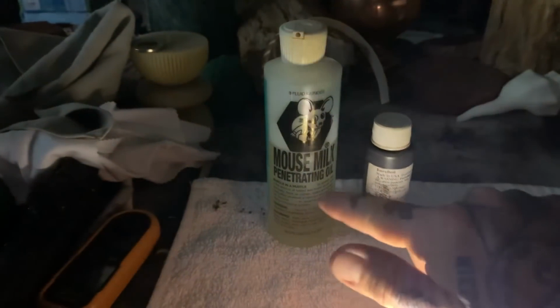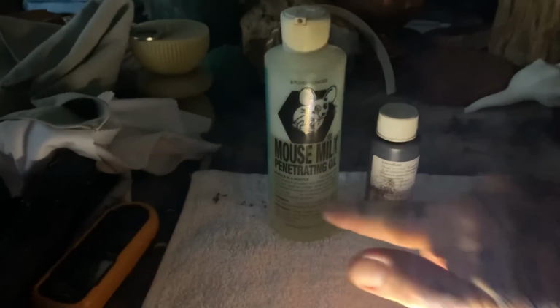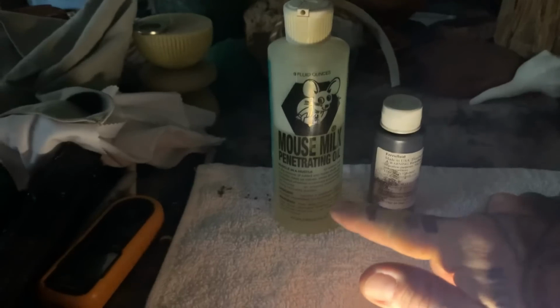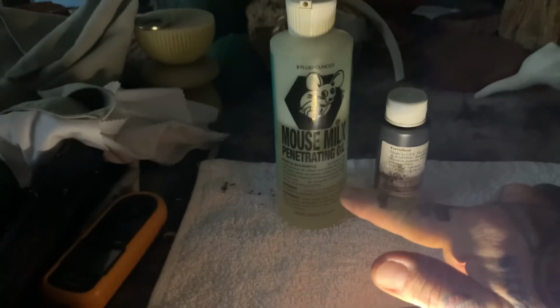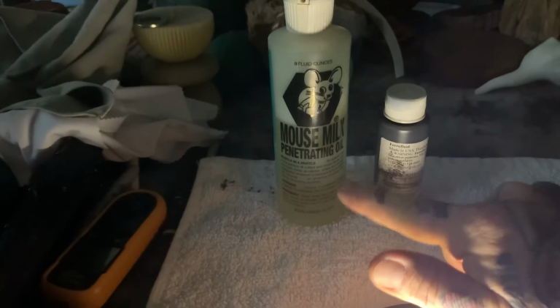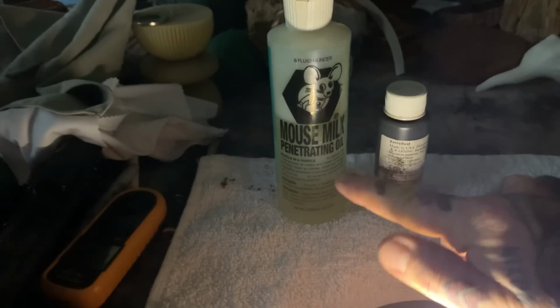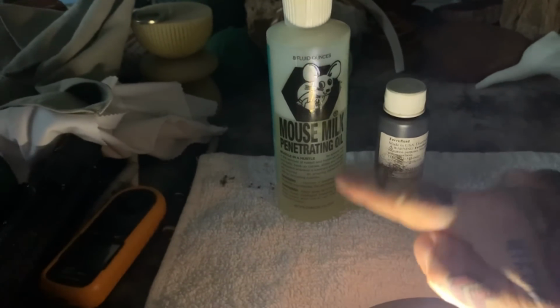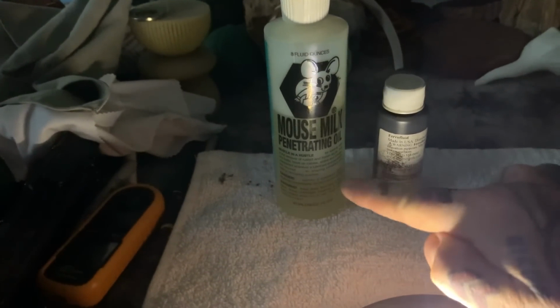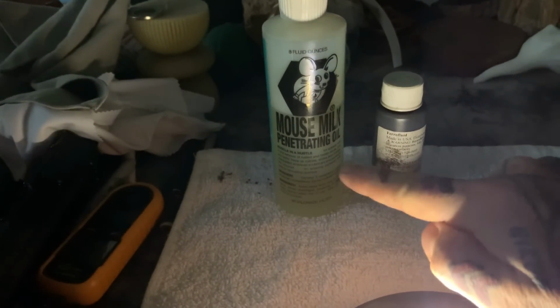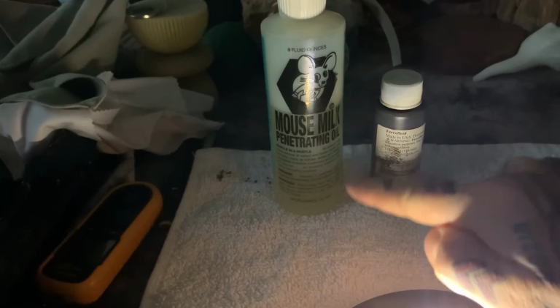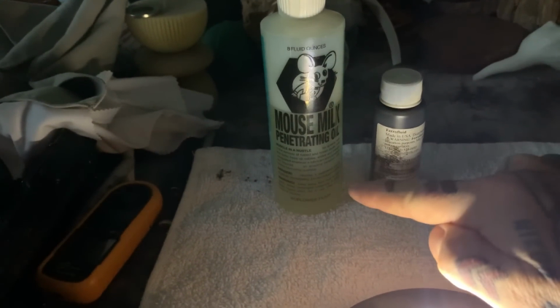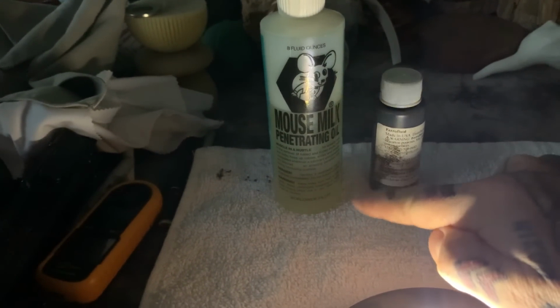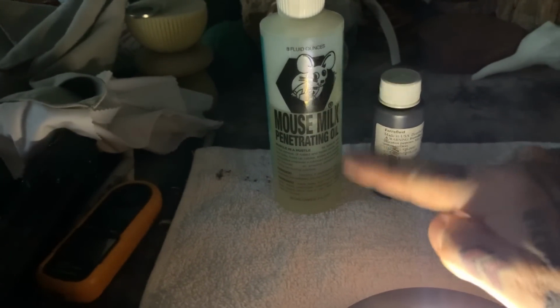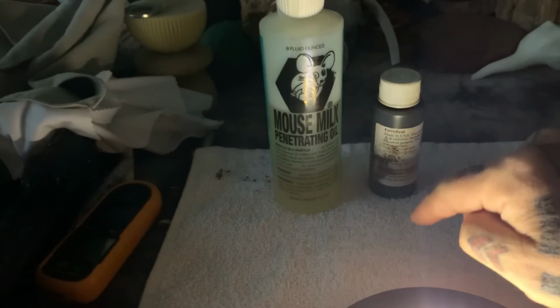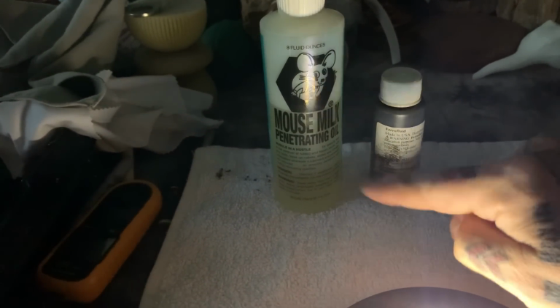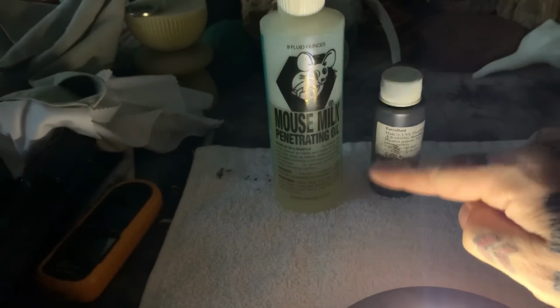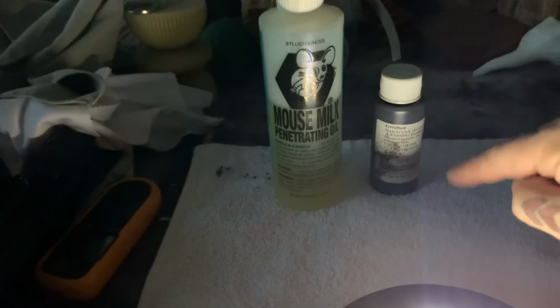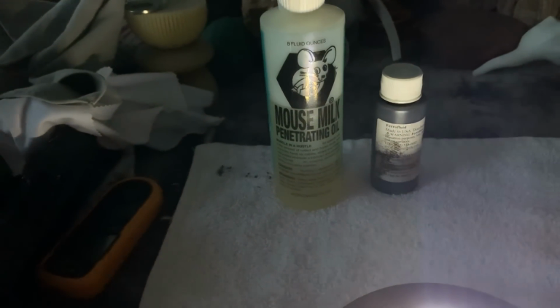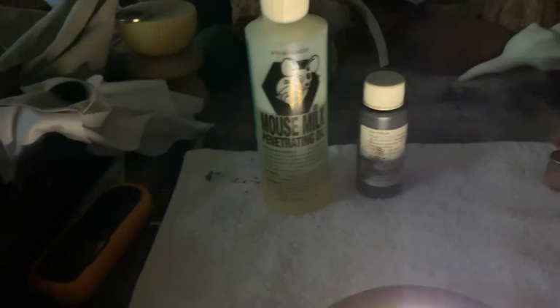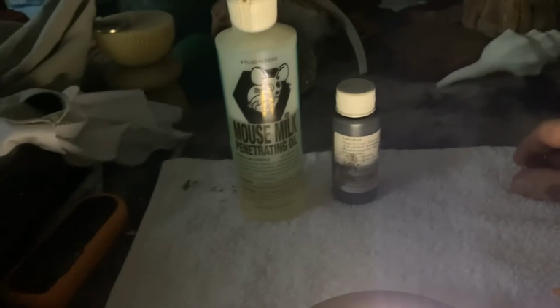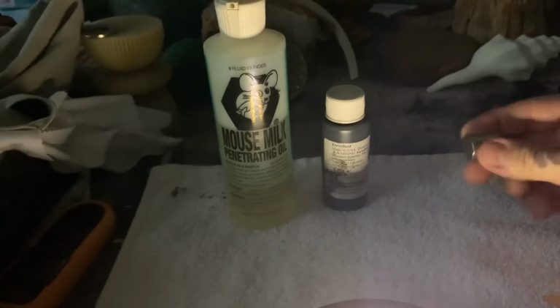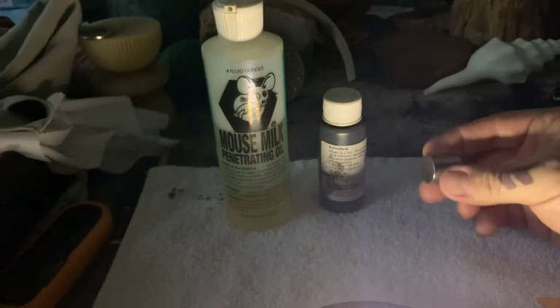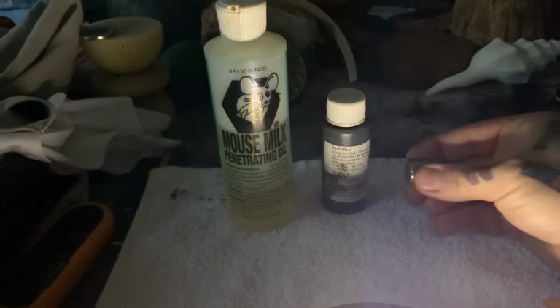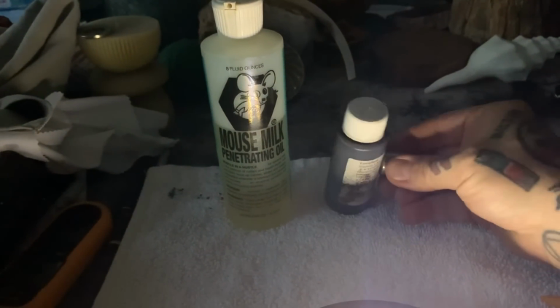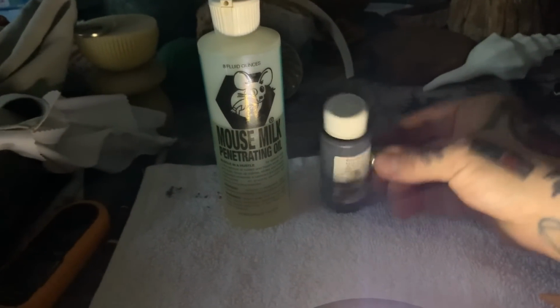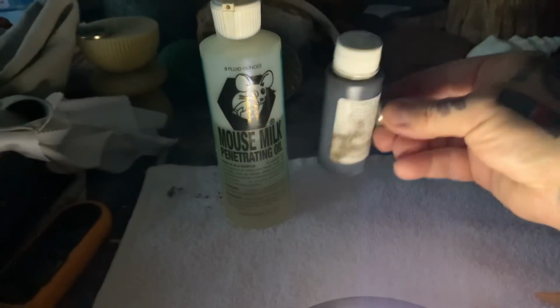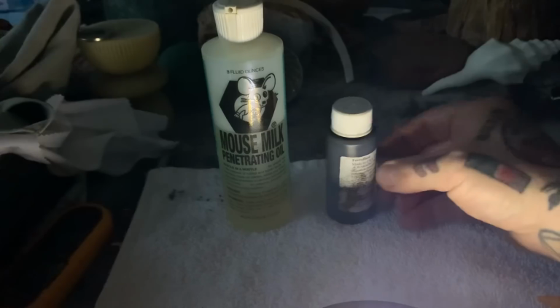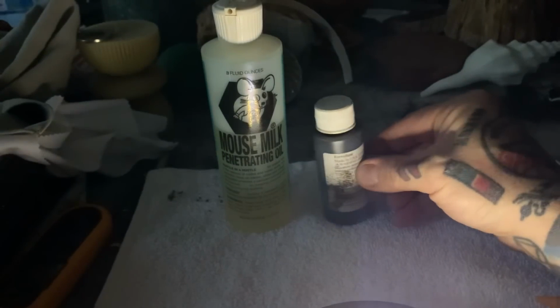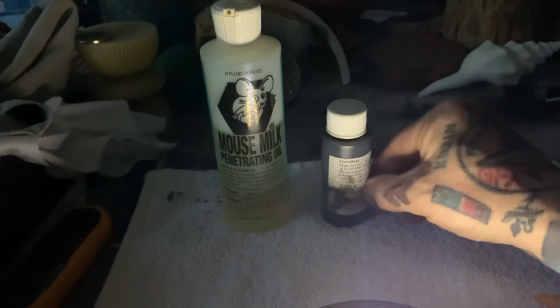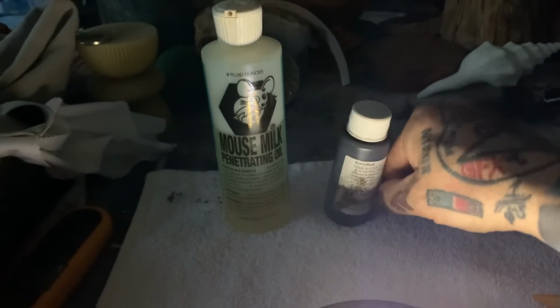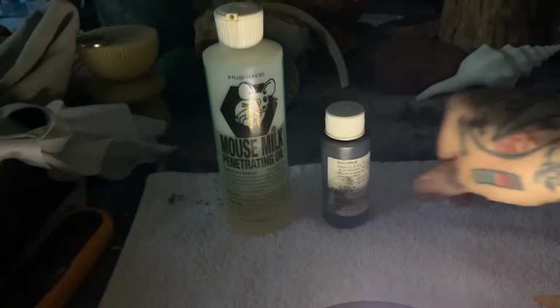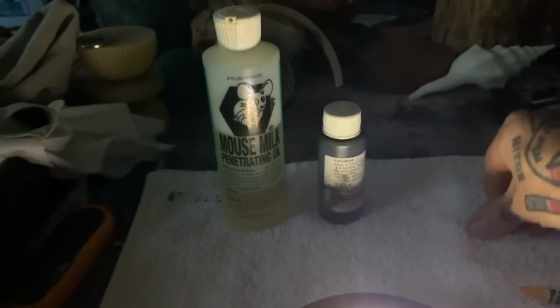The optically flat glass is basically super flat glass. Two ingredients: mouse milk, which is basically an antique form of WD-40 containing nasty chemicals like toluene and naphthalene, and ferrofluid. I've got a little magnet here and you can see the ferrofluid sticking to it.